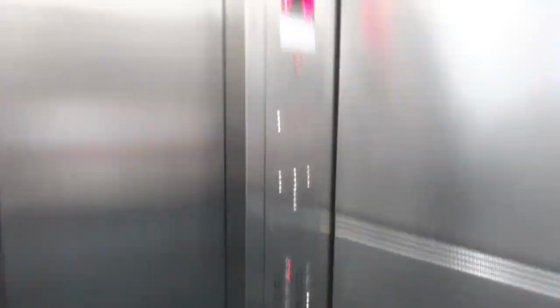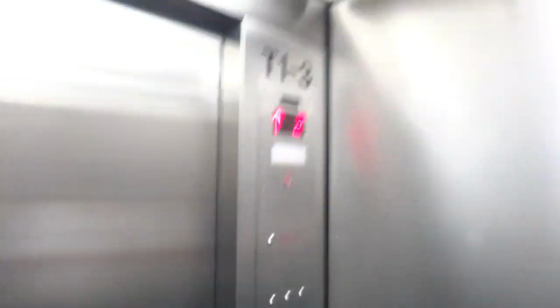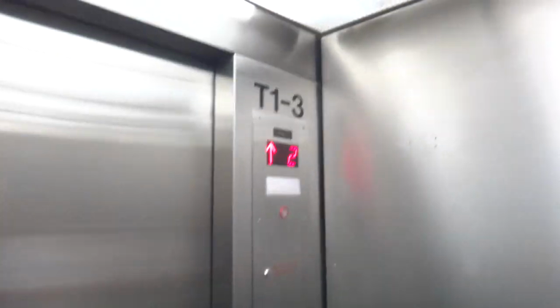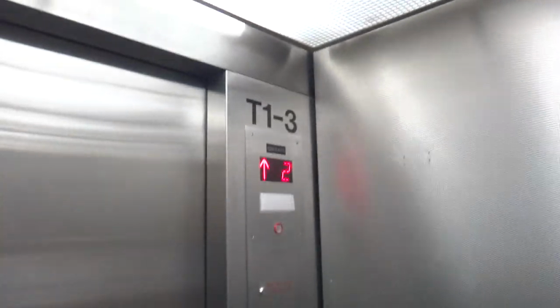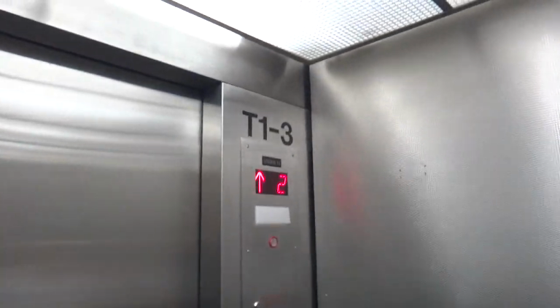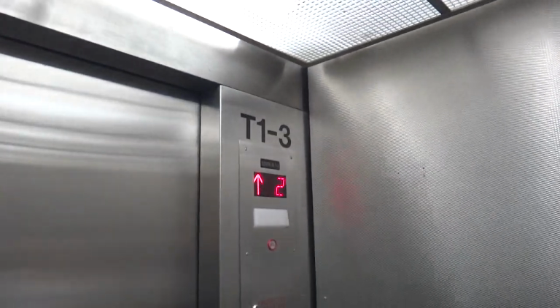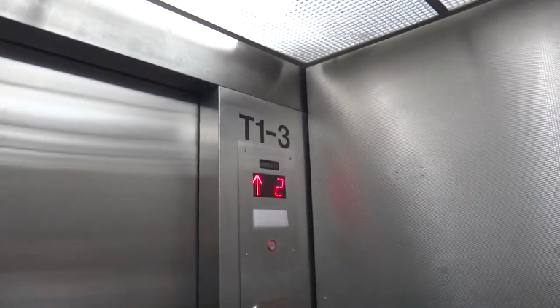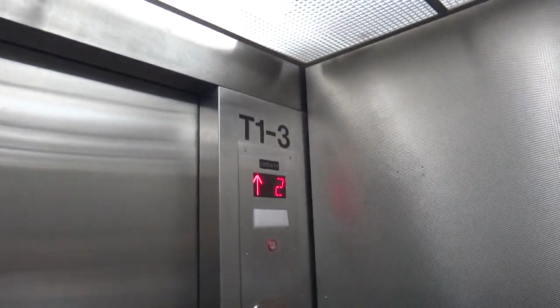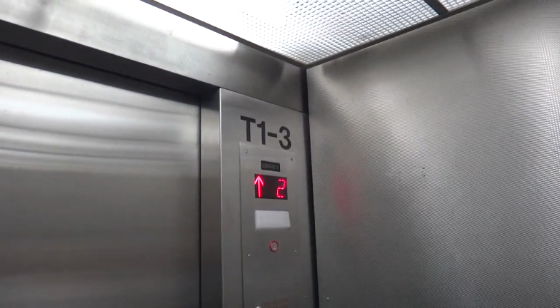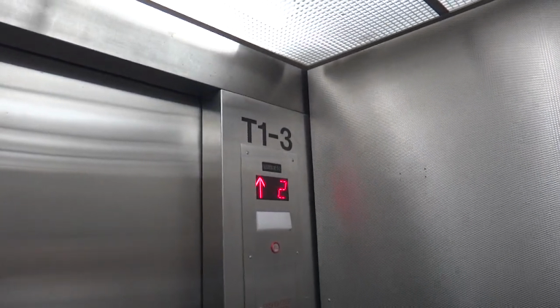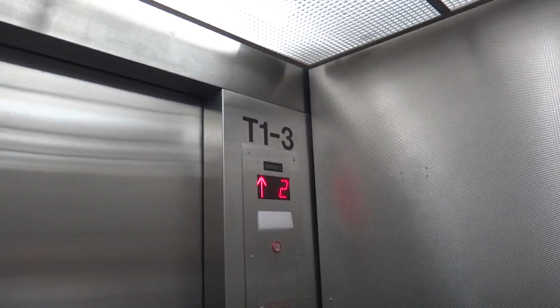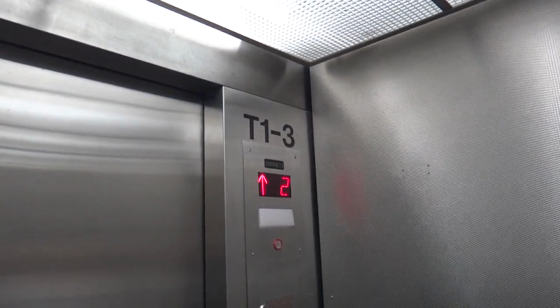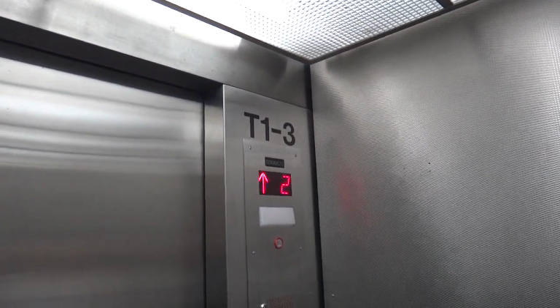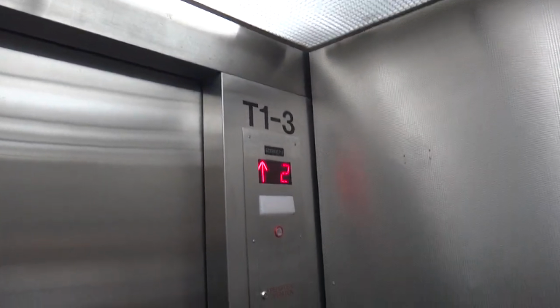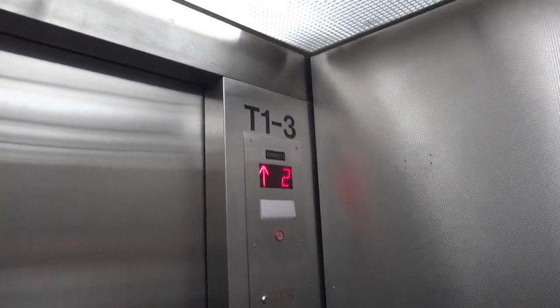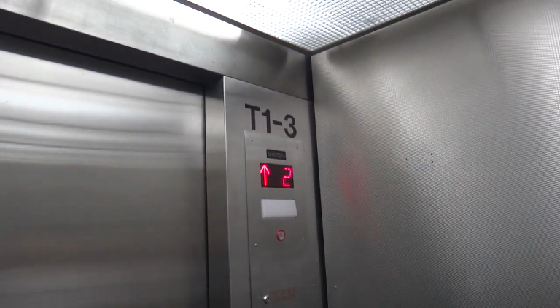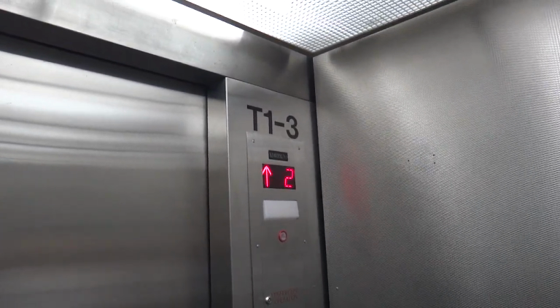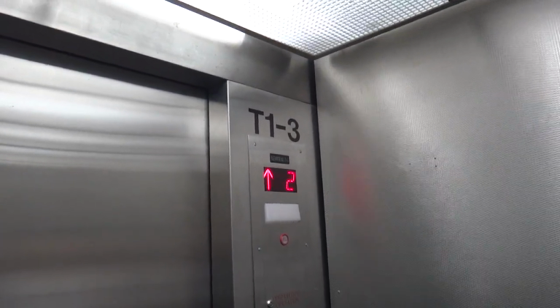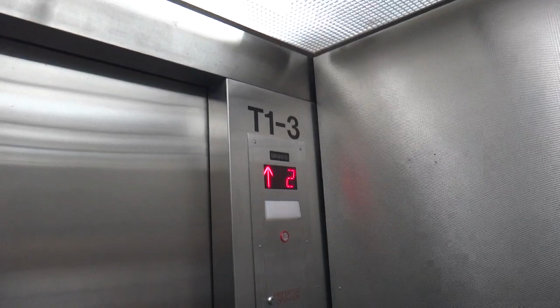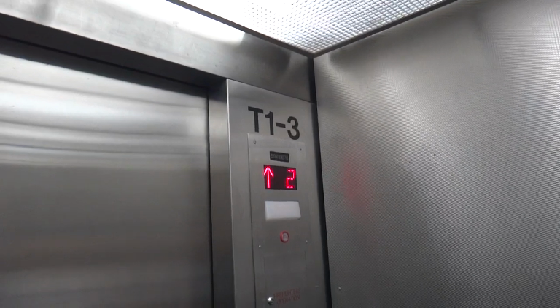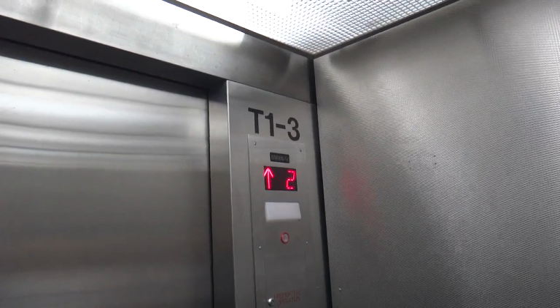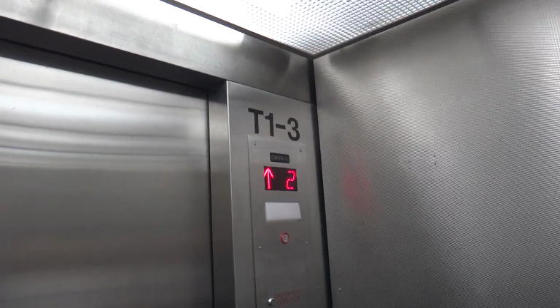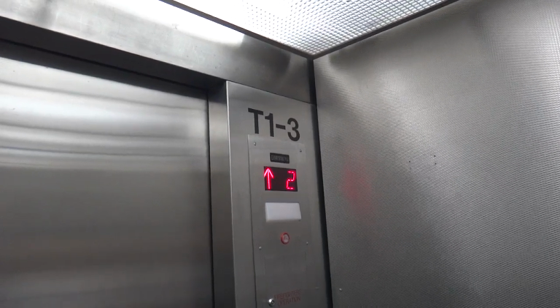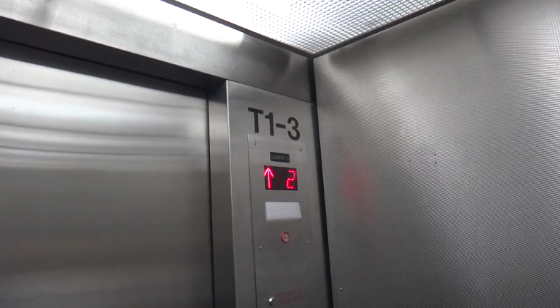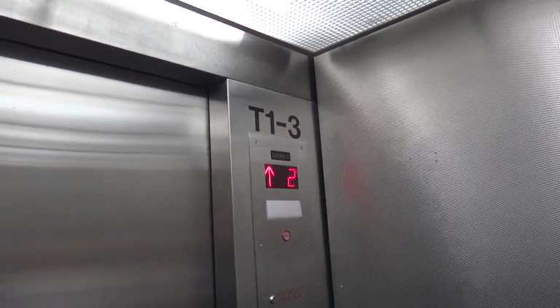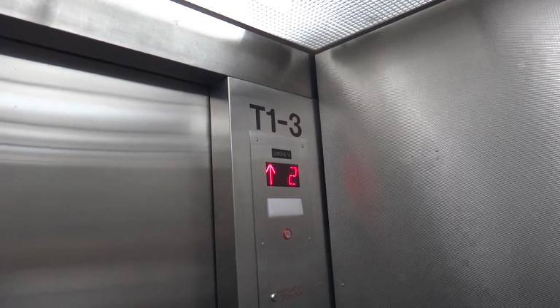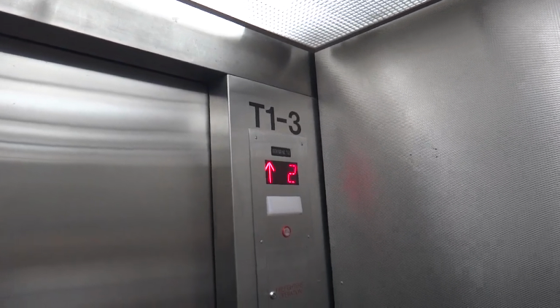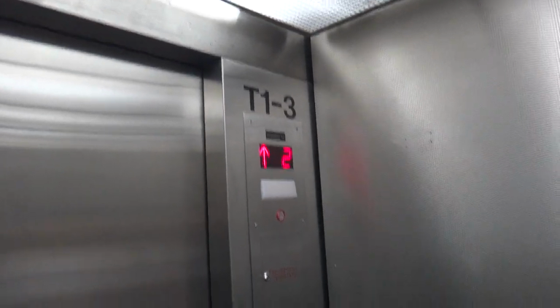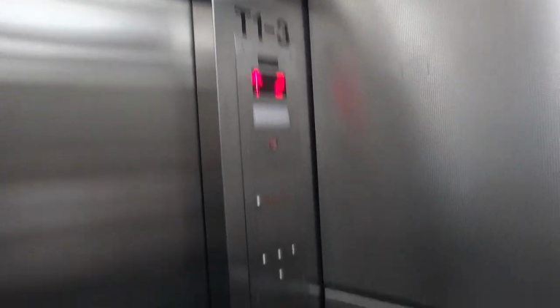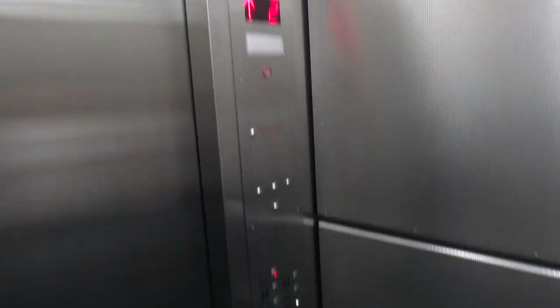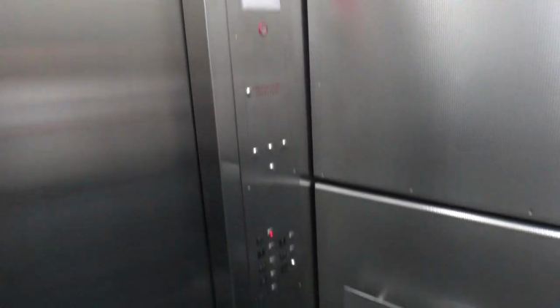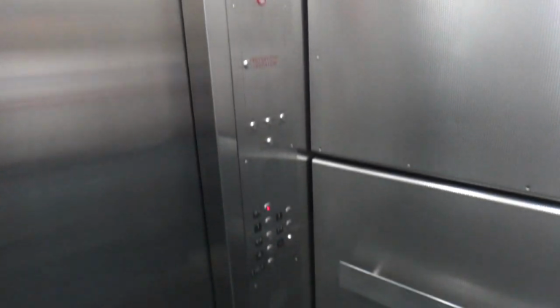Two-speed door. Another ridiculous position indicator.